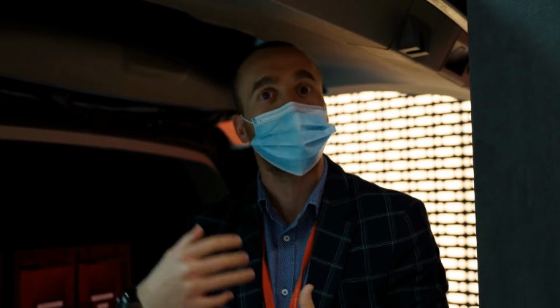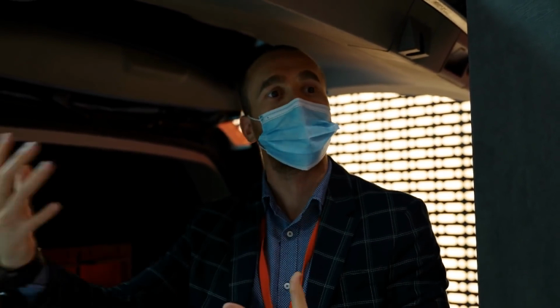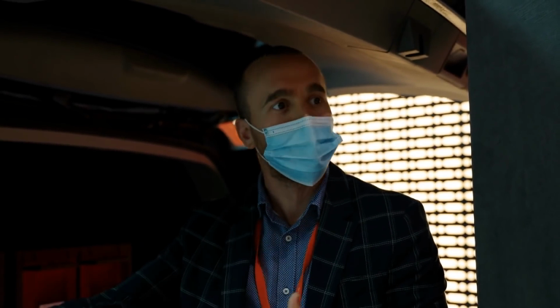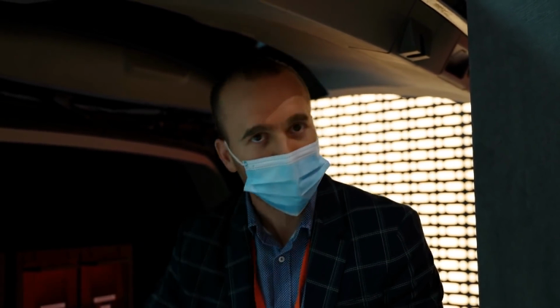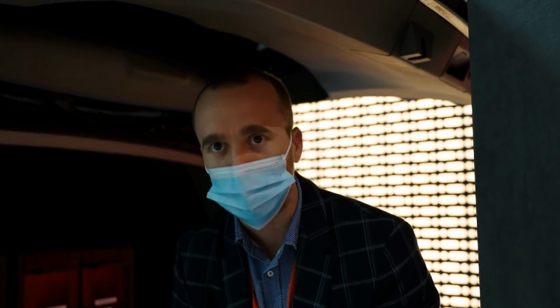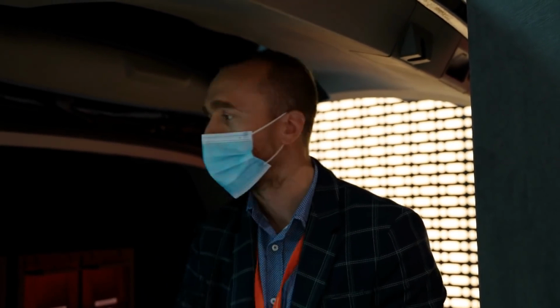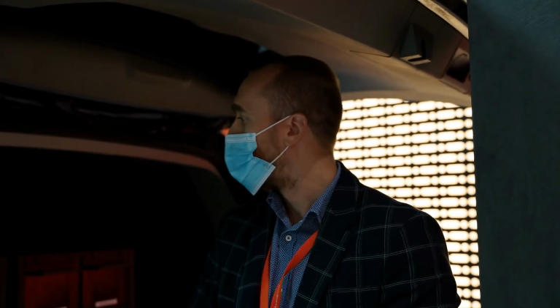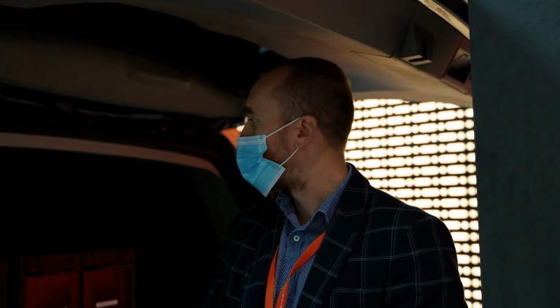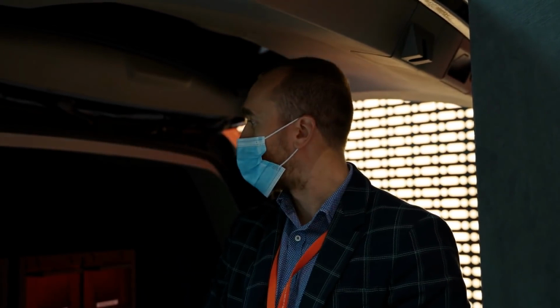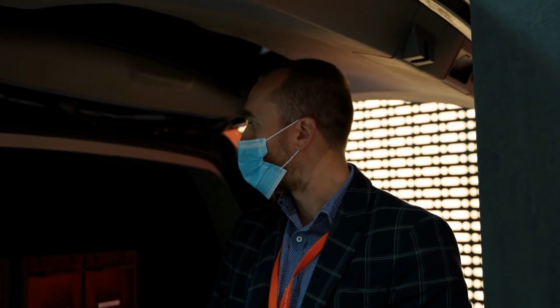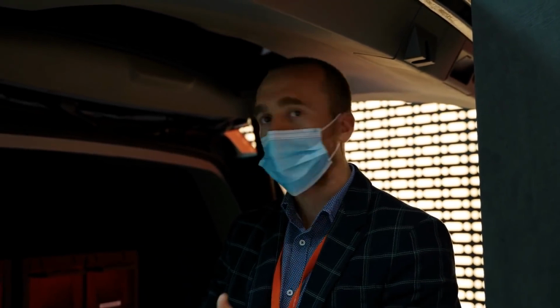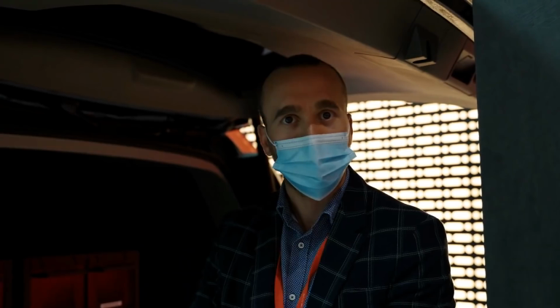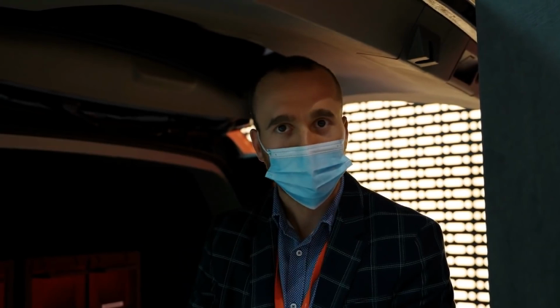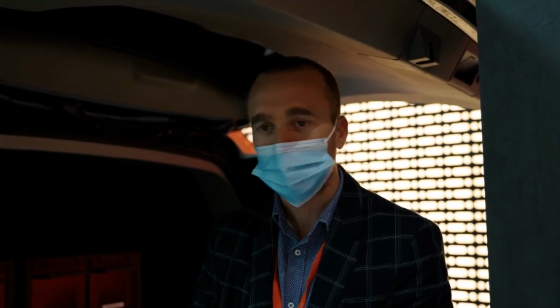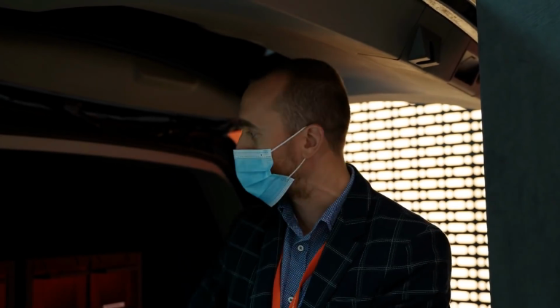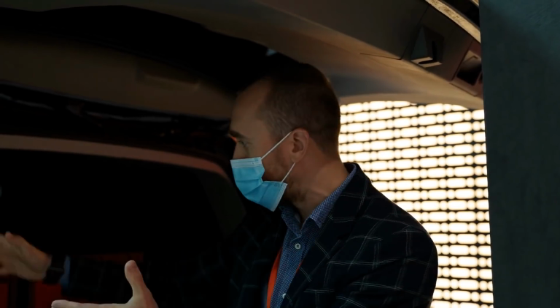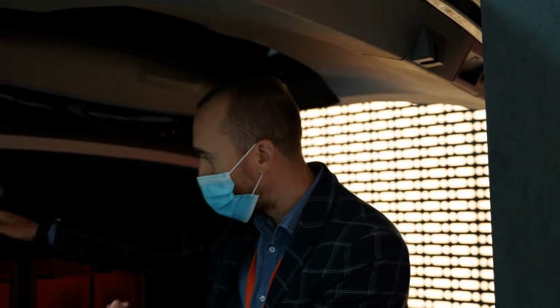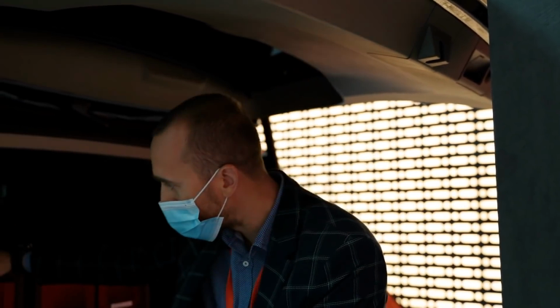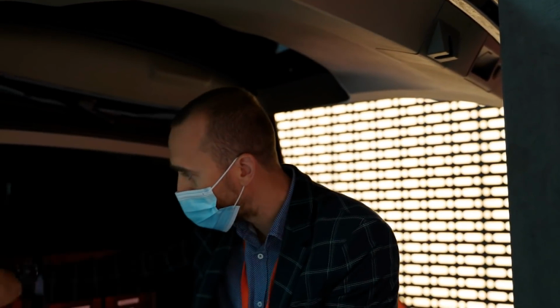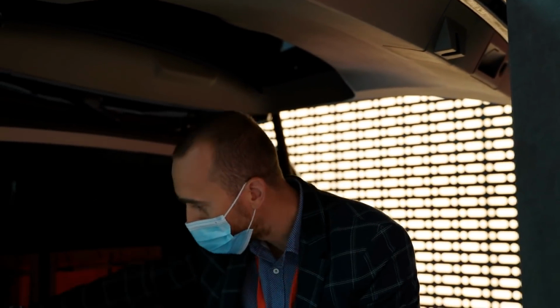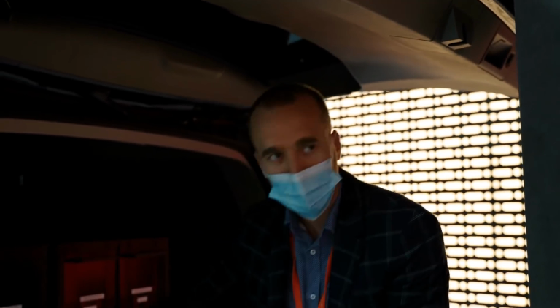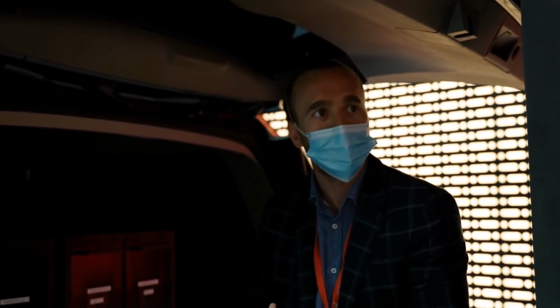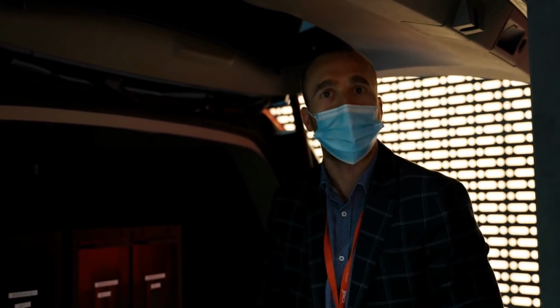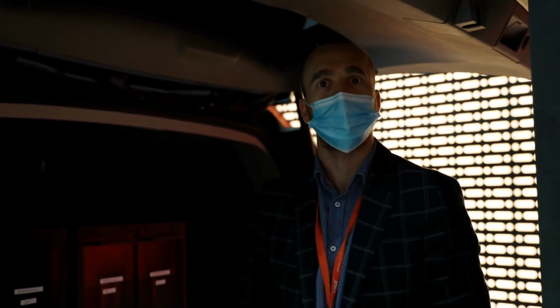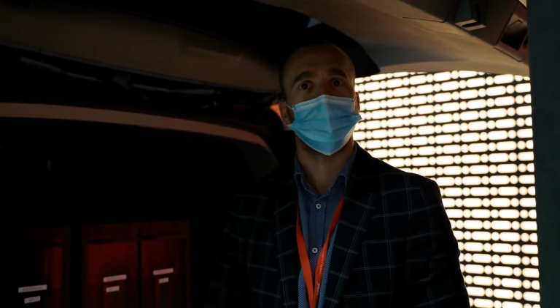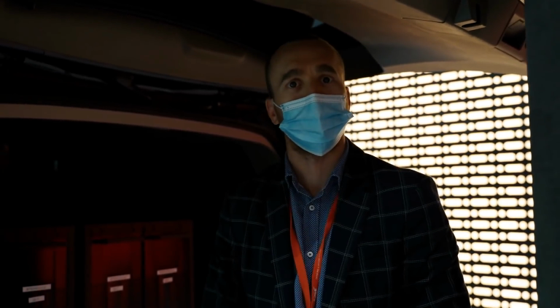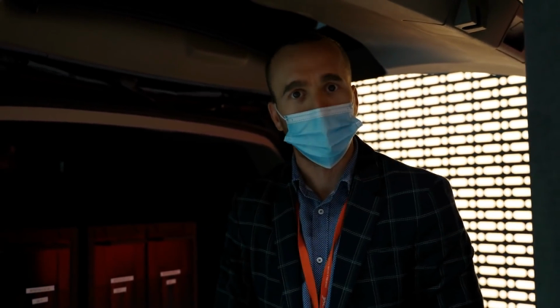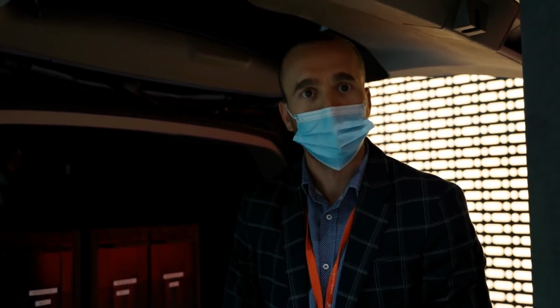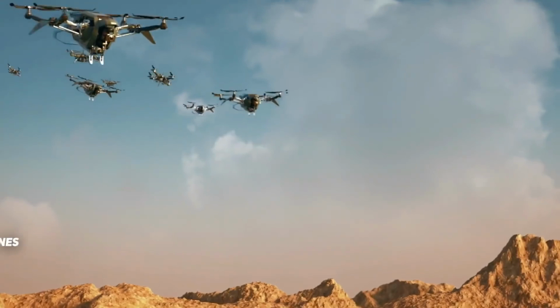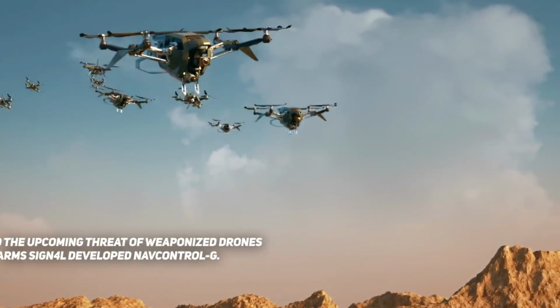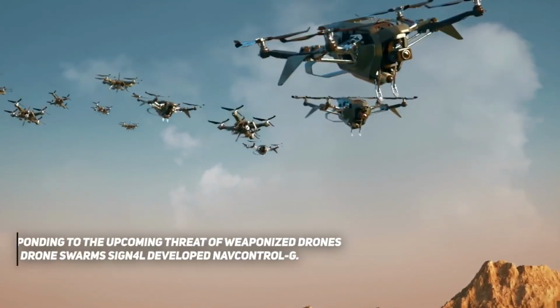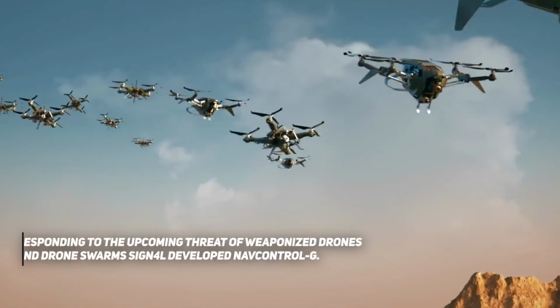It can also function as a cellular communication jammer. And as I said at the beginning, everything has been made here. Thank you.